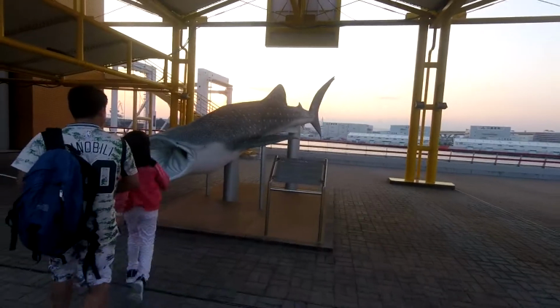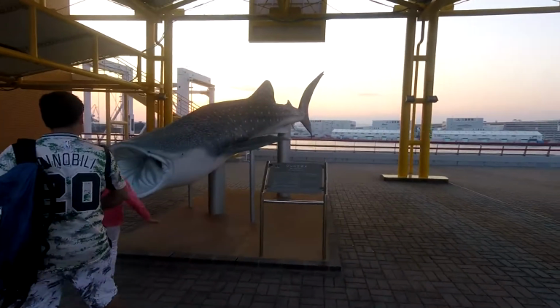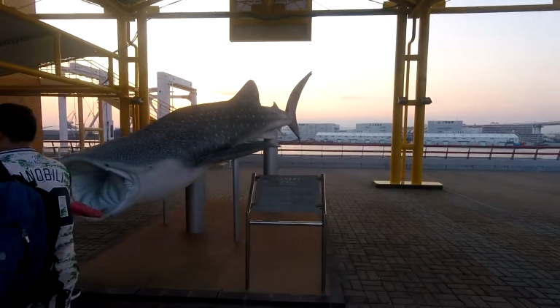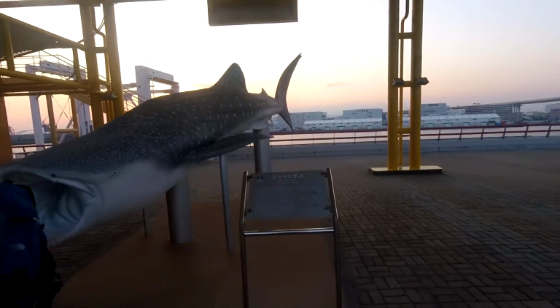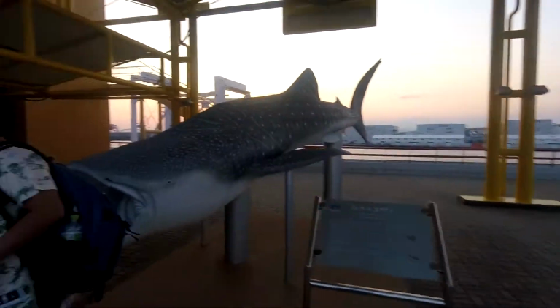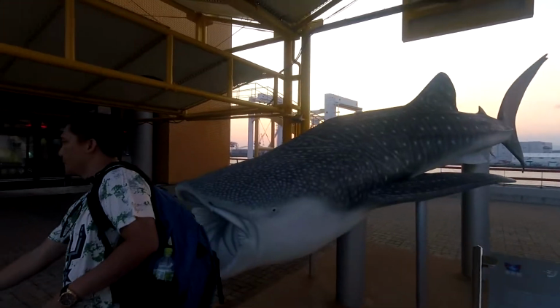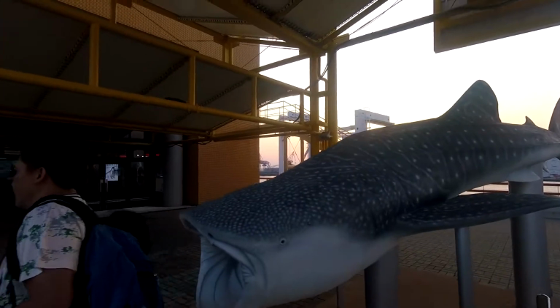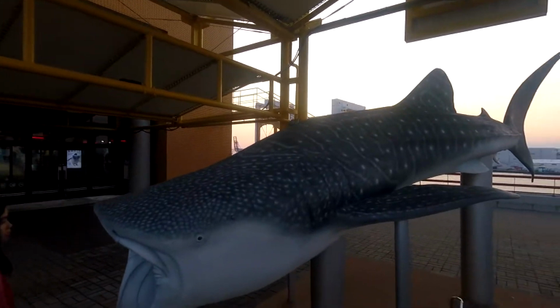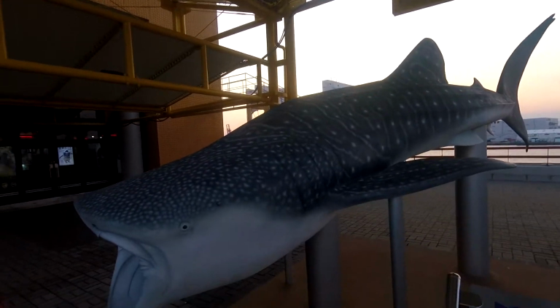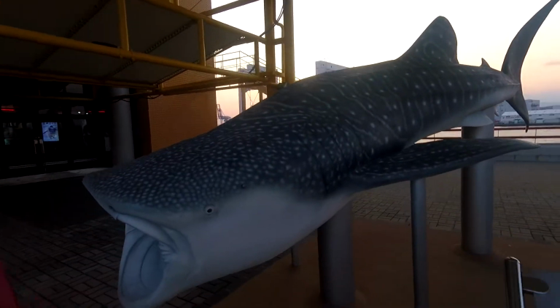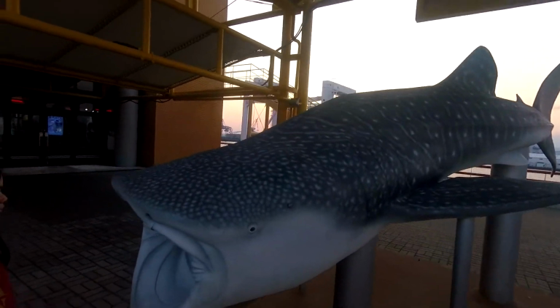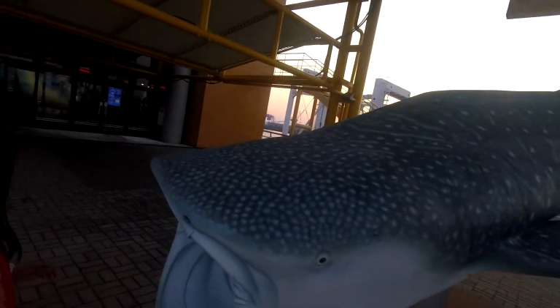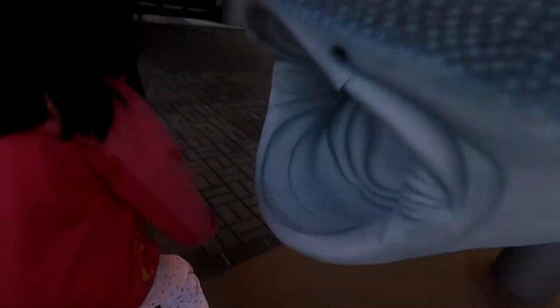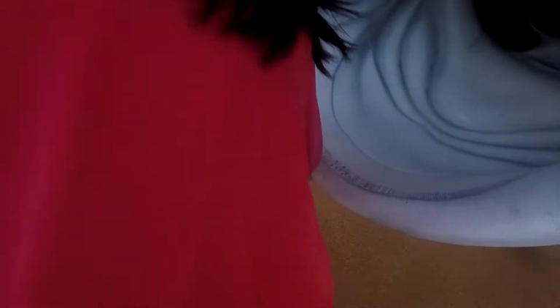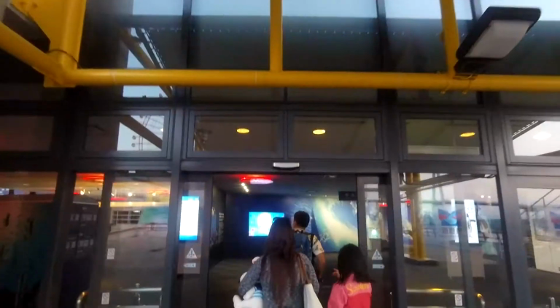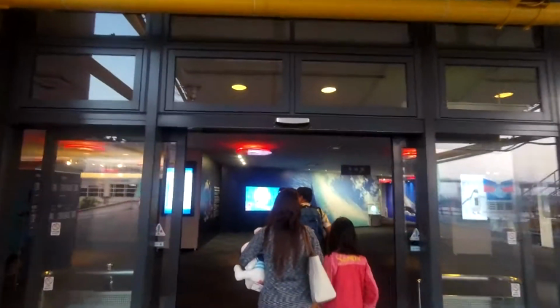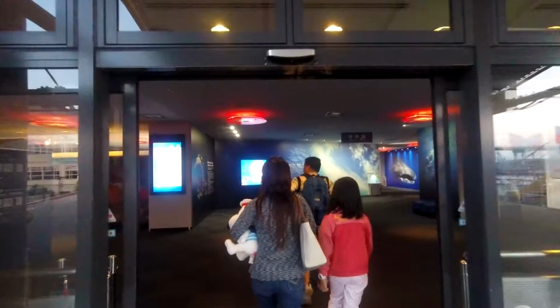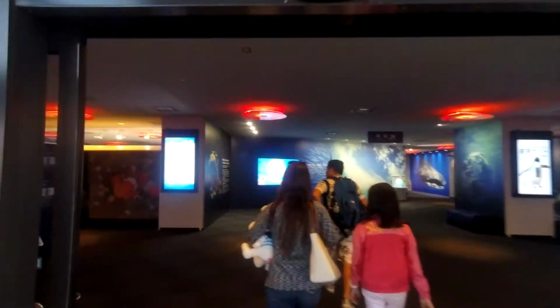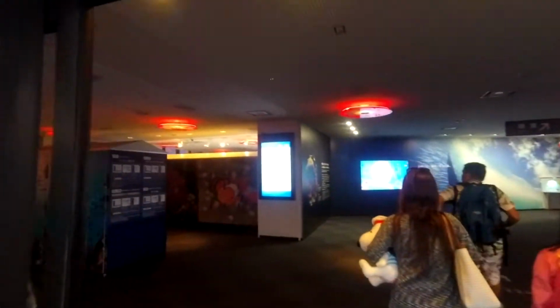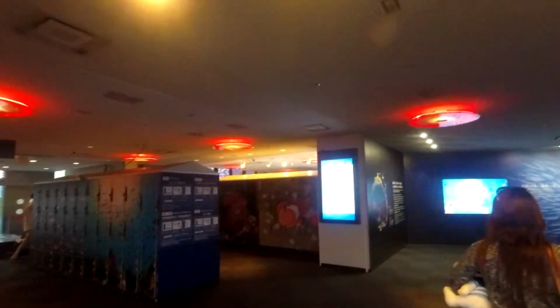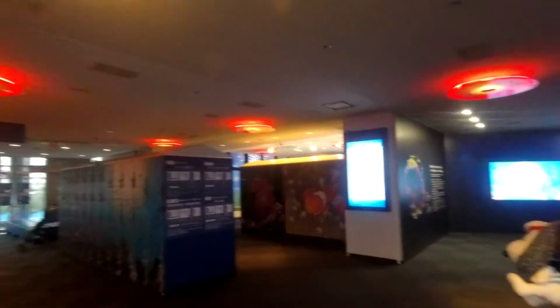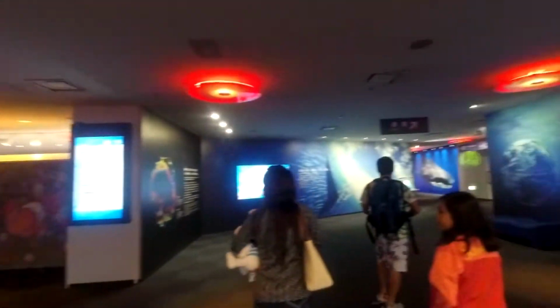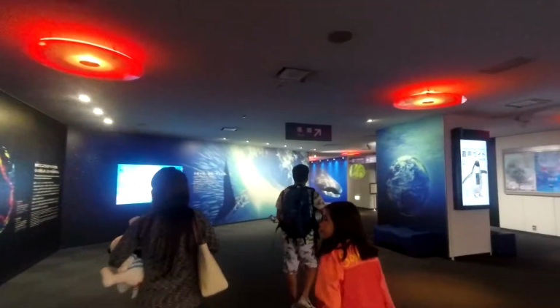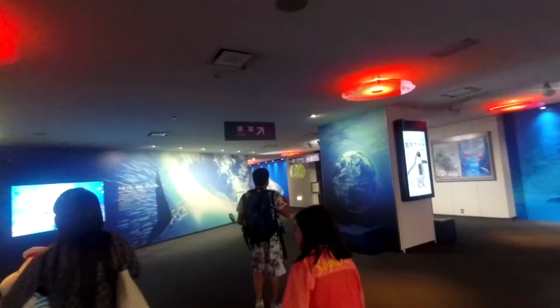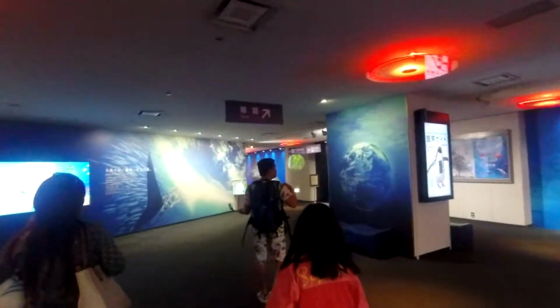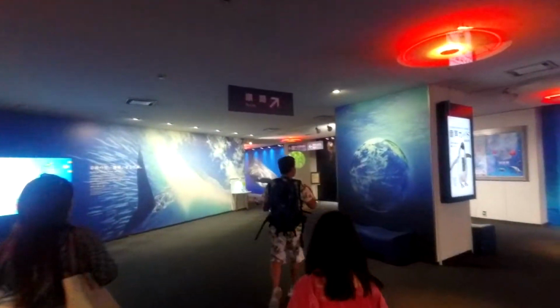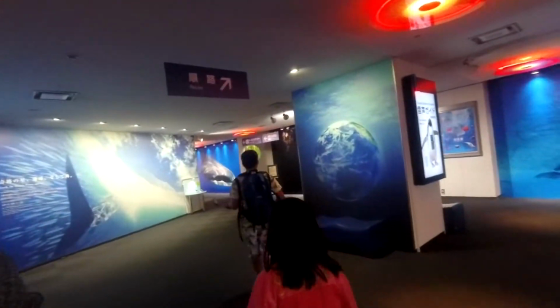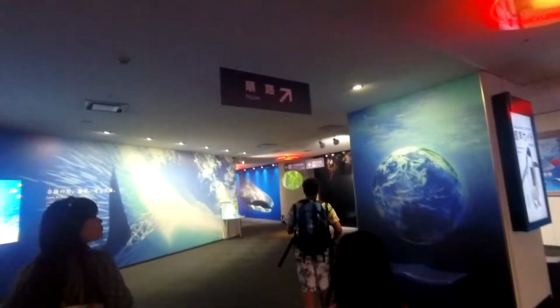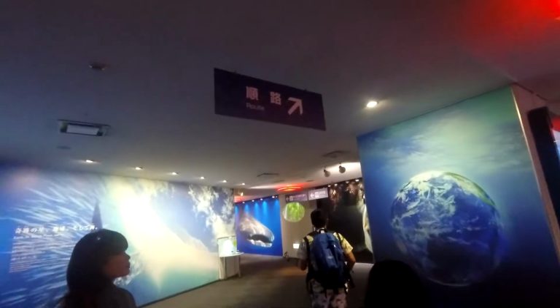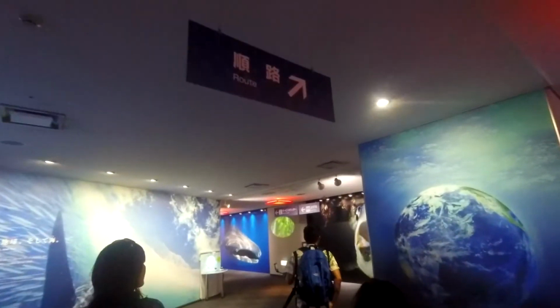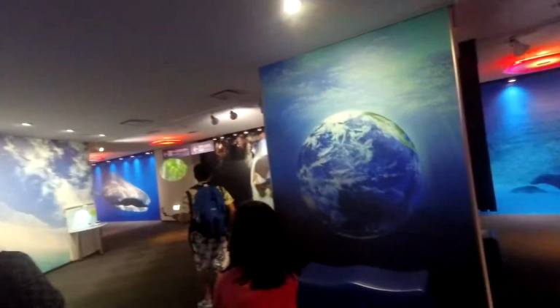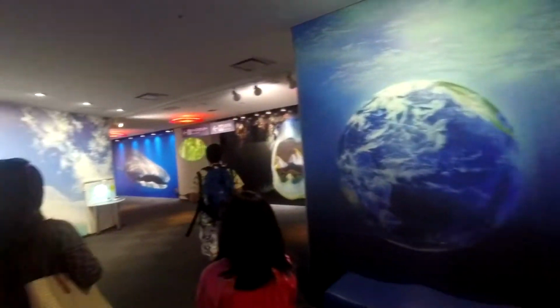This is a whale shark. That's massive. Oh, it's so cold. So cold out here. The roof — here's the roof.